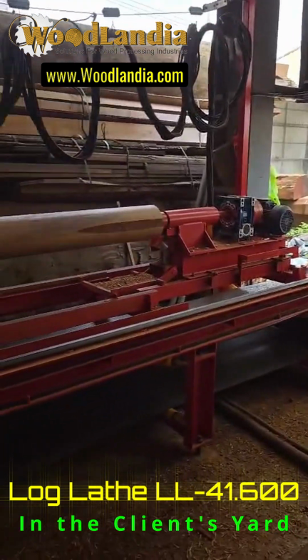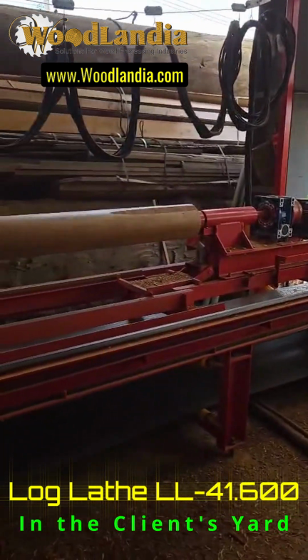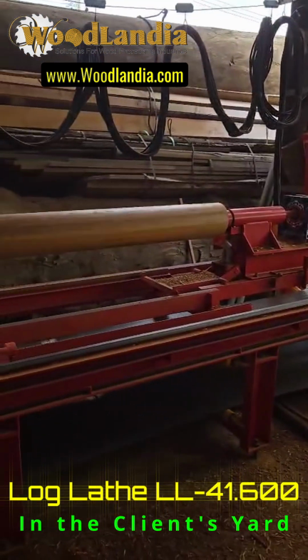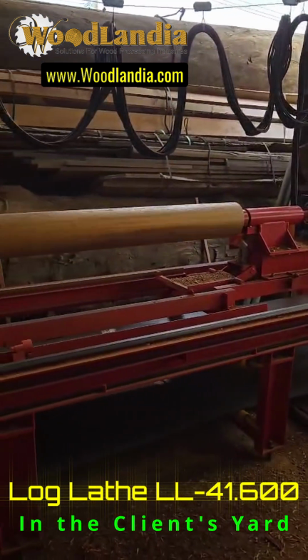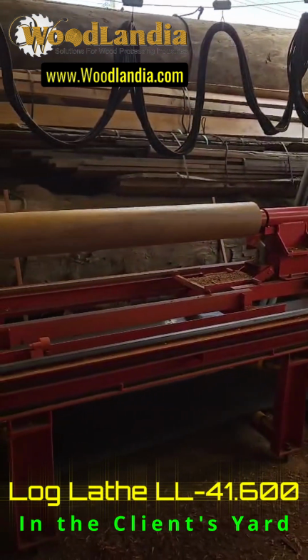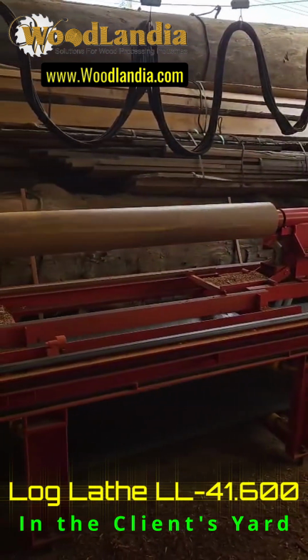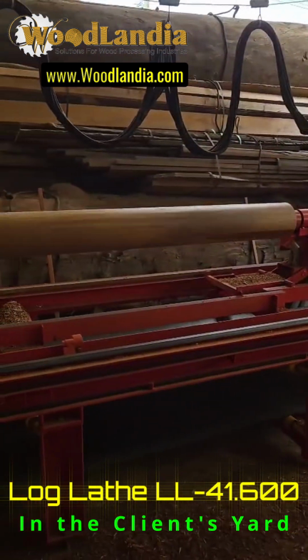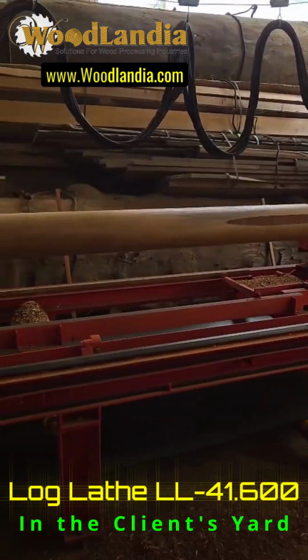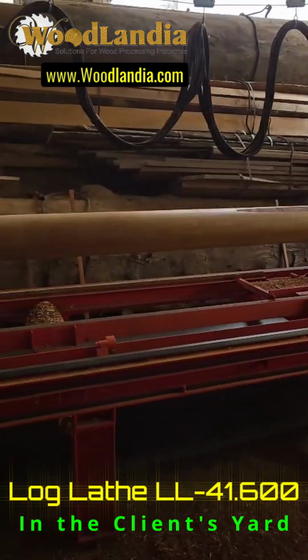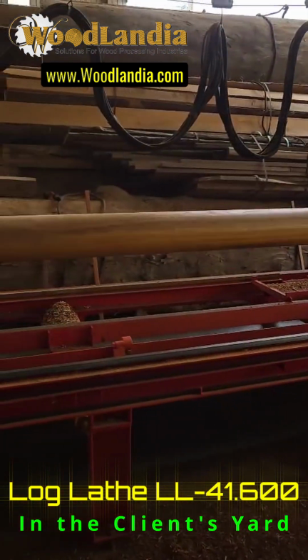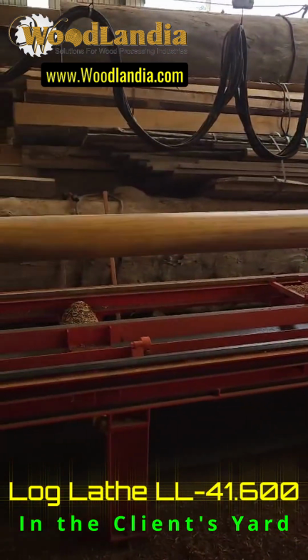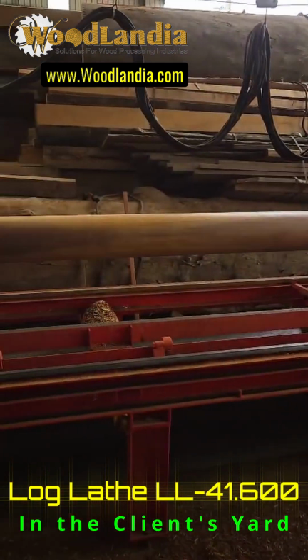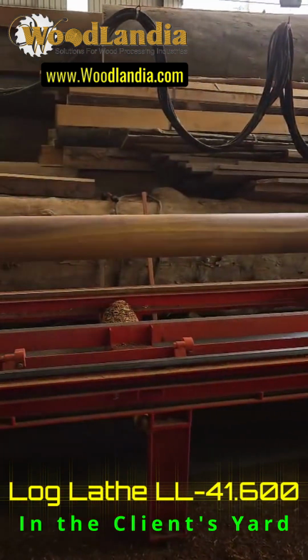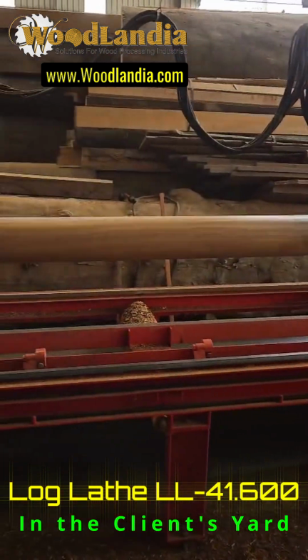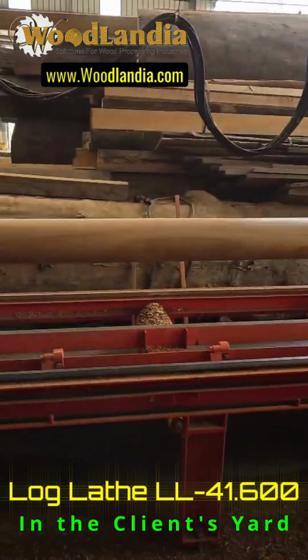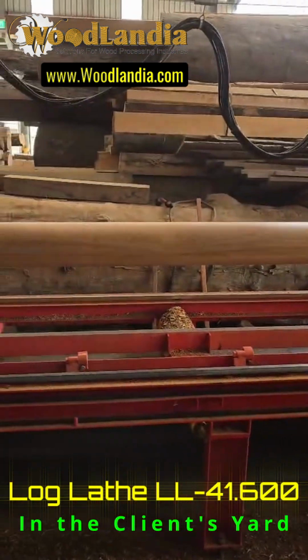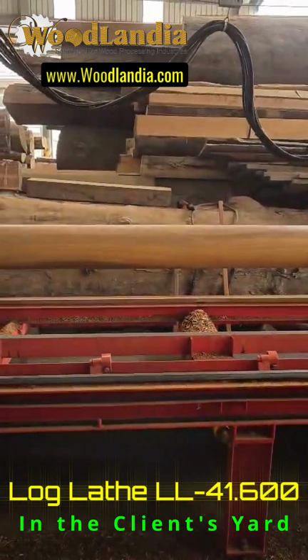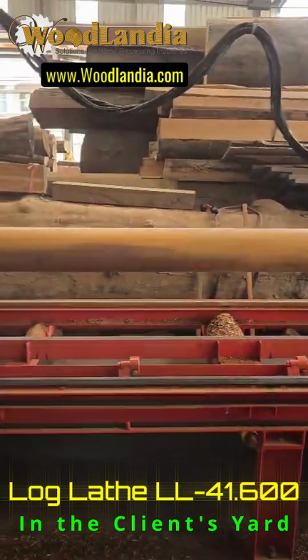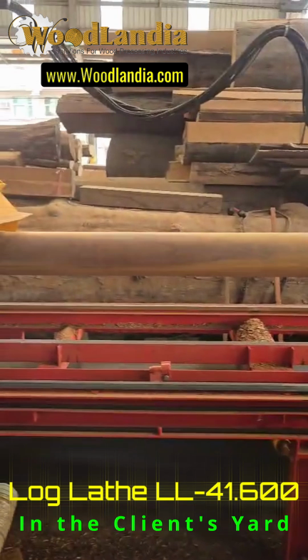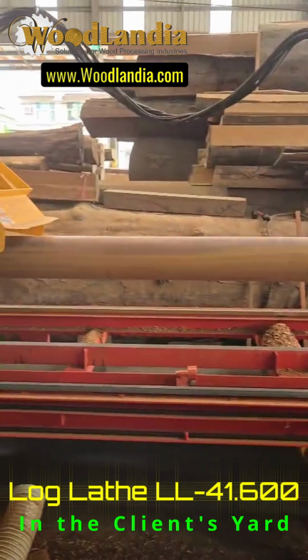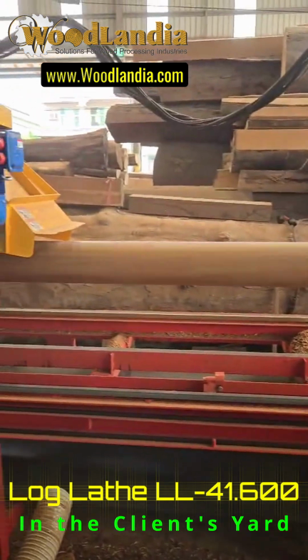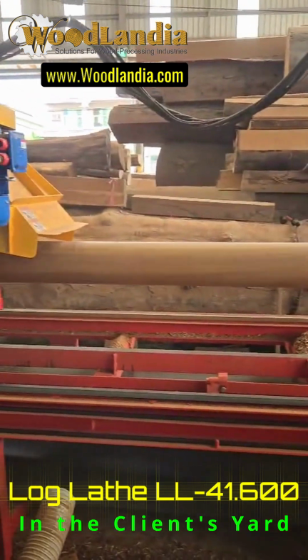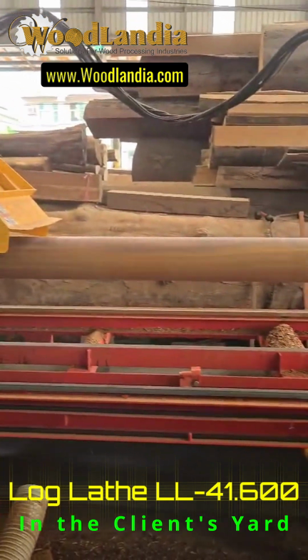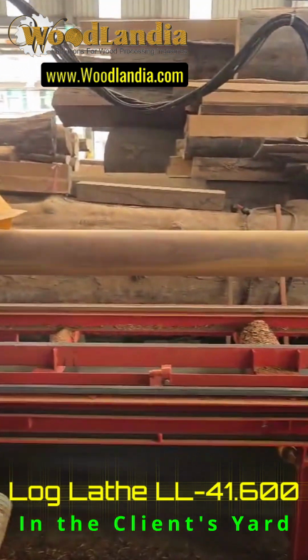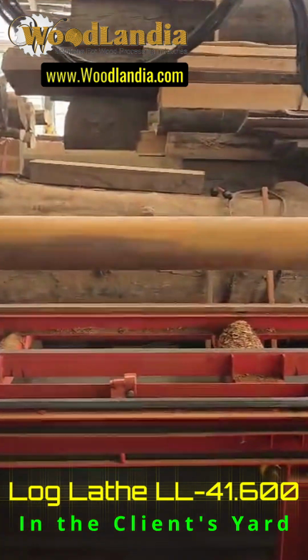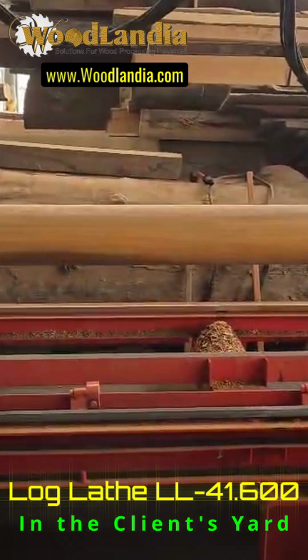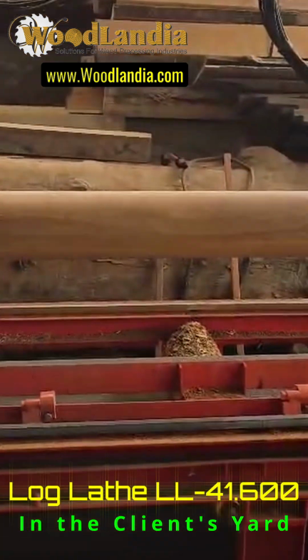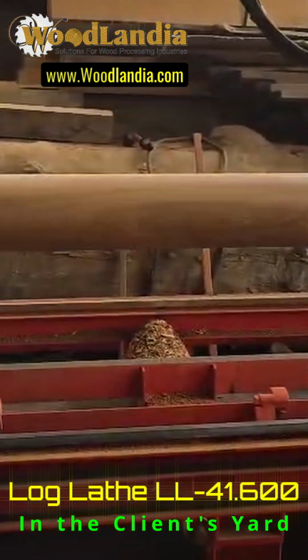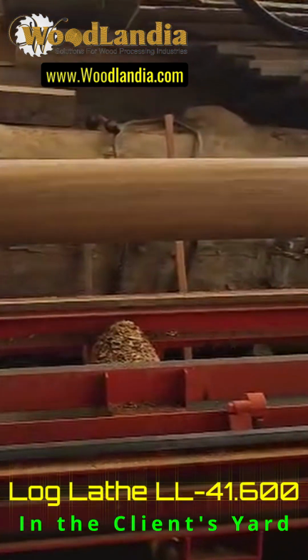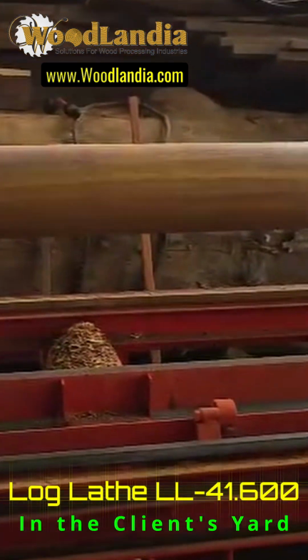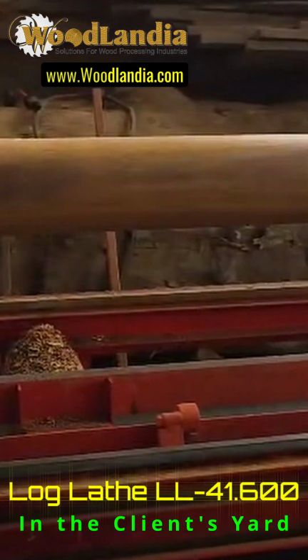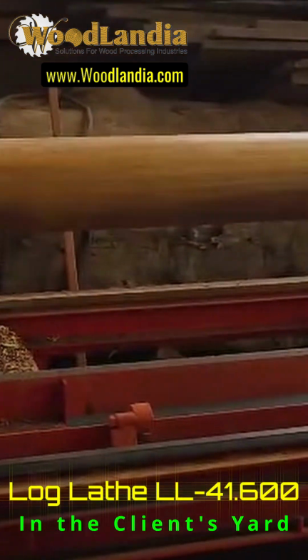The LL41600 is a machine to mill house logs, suitable for assembling a log shell from green or seasoned, natural or debarked logs.